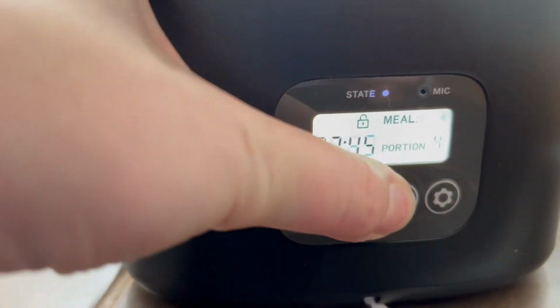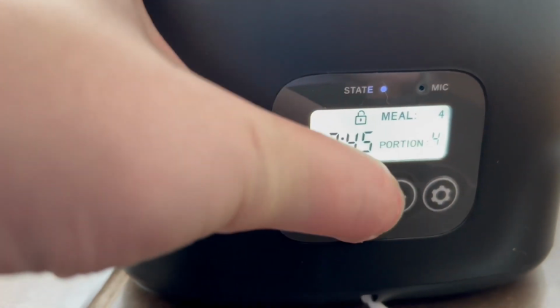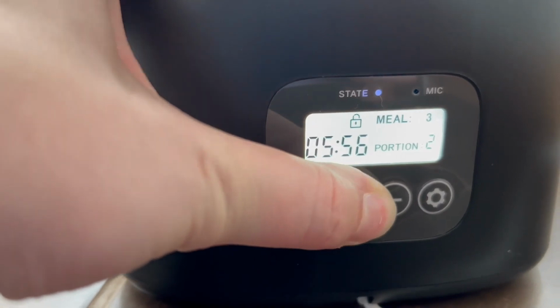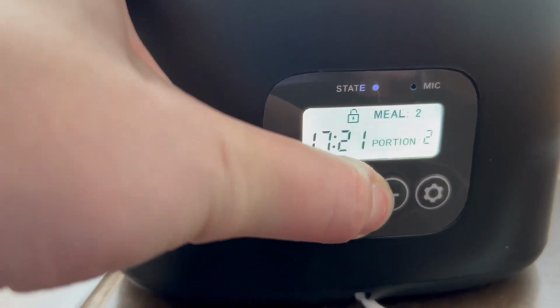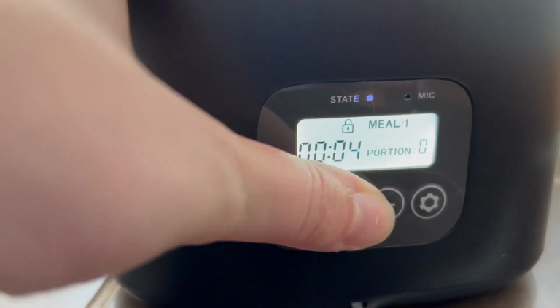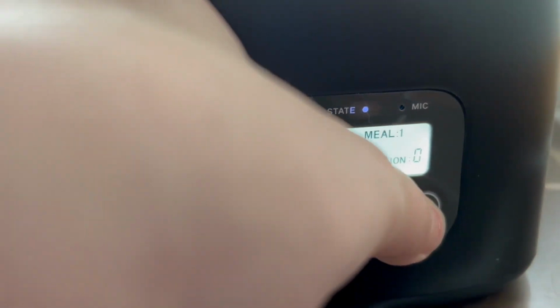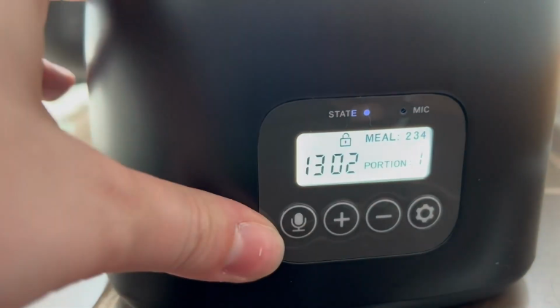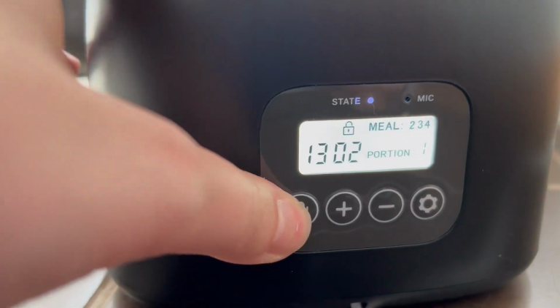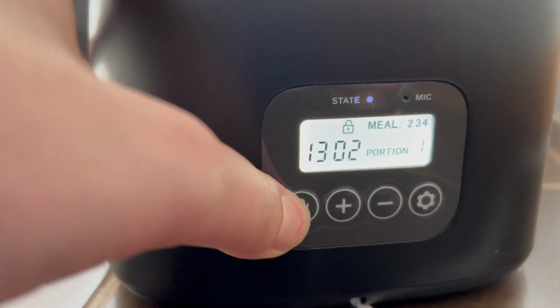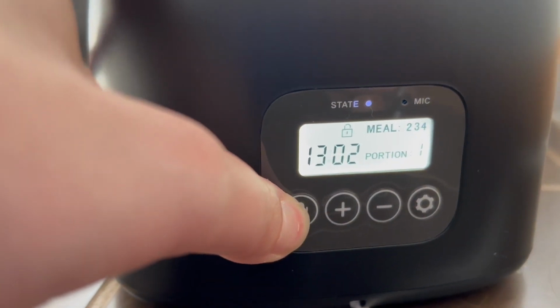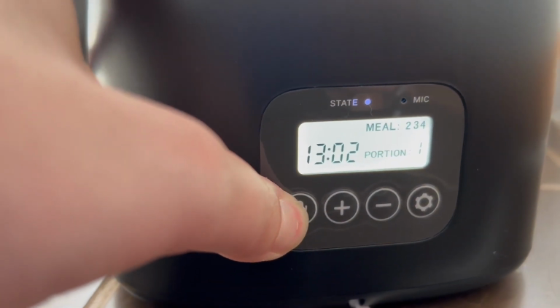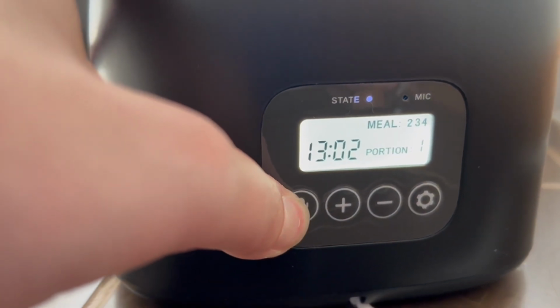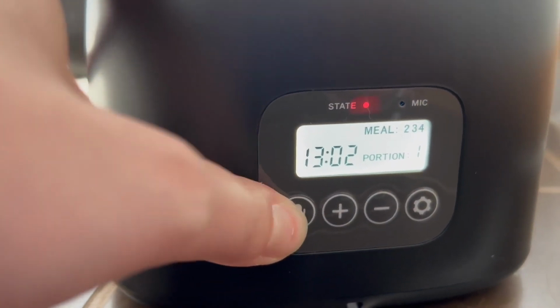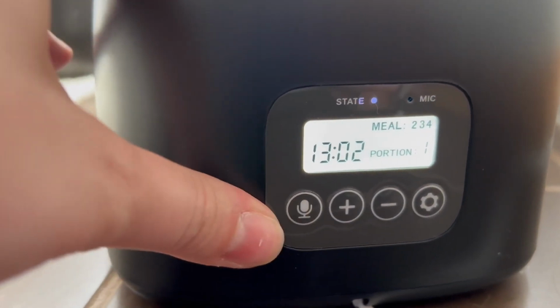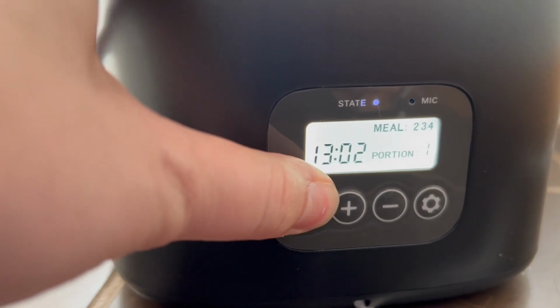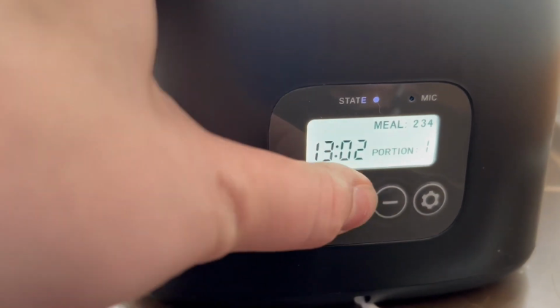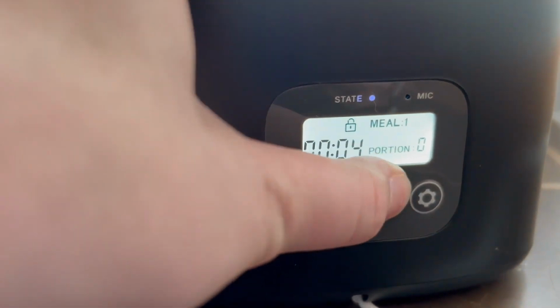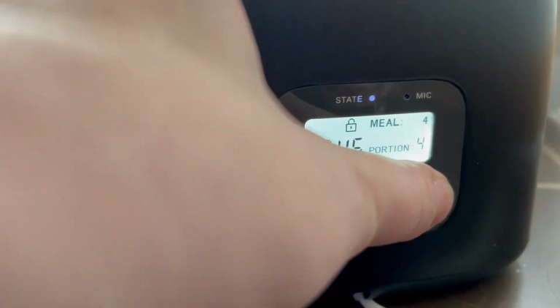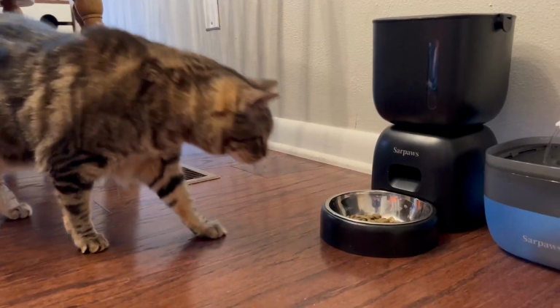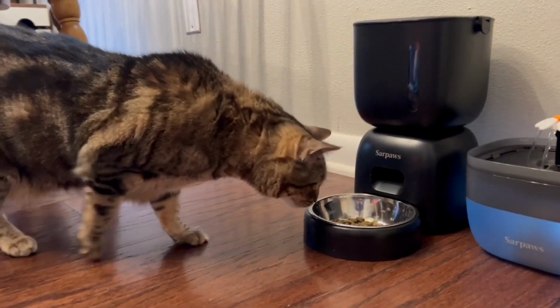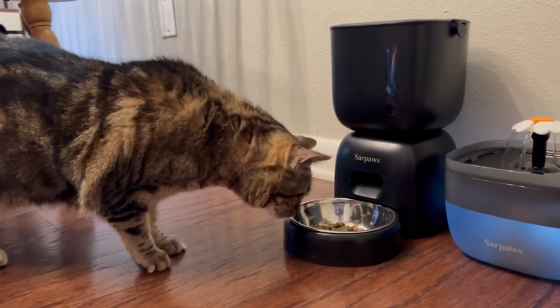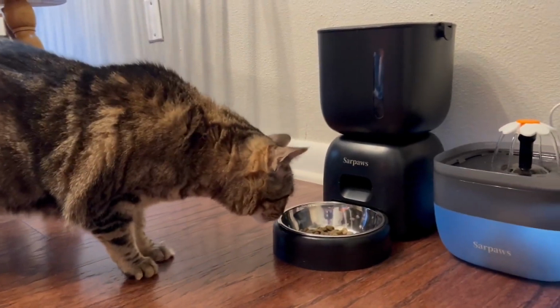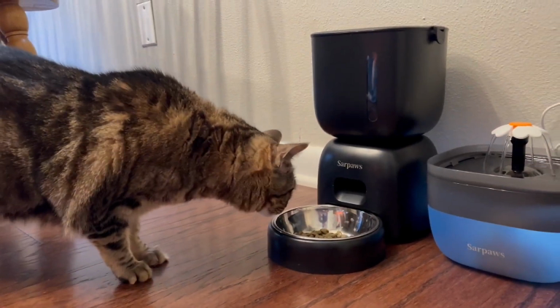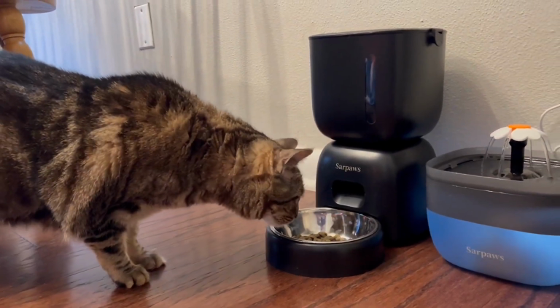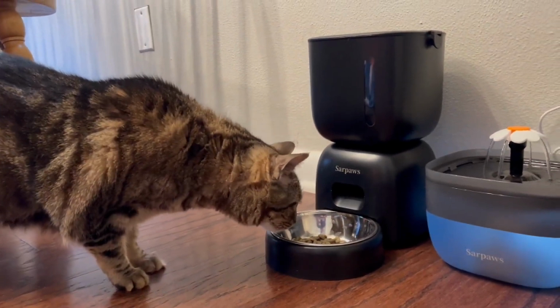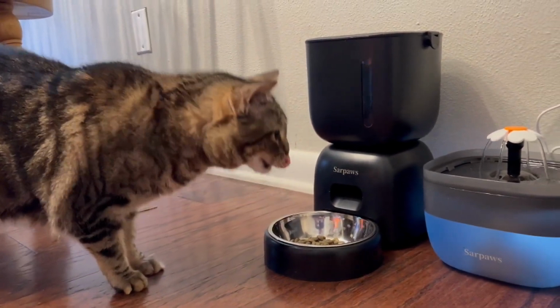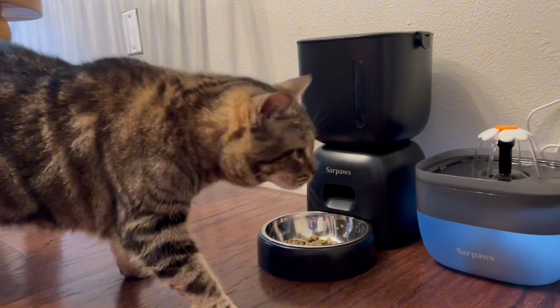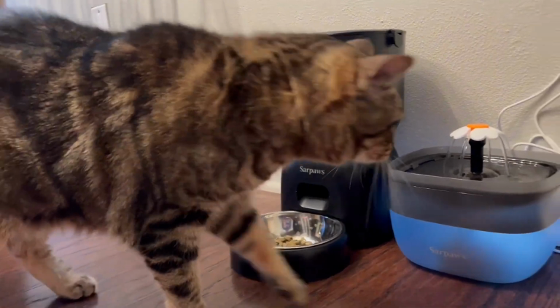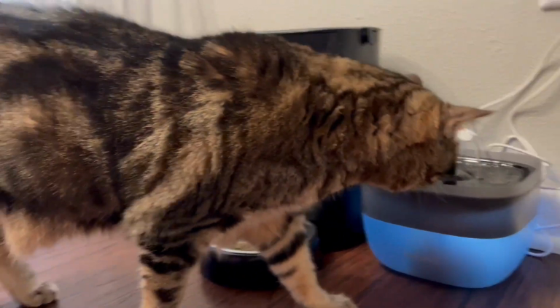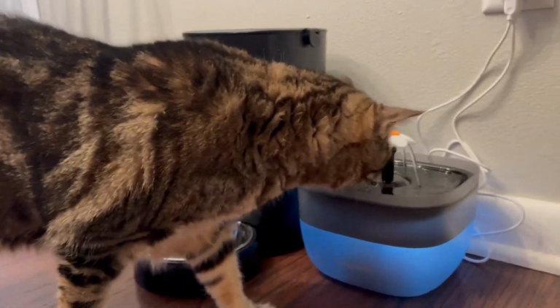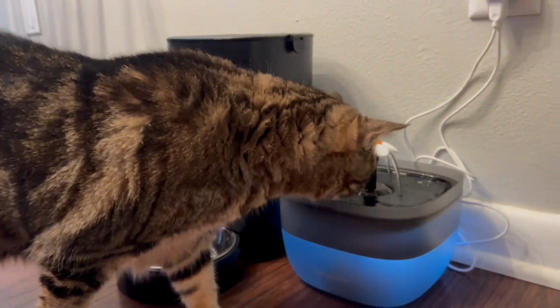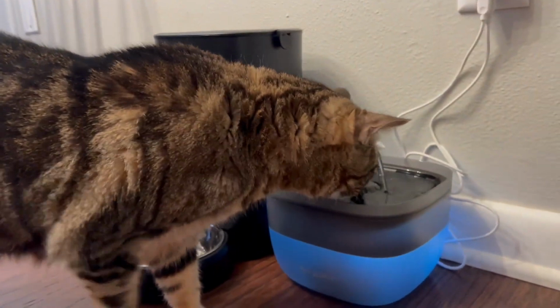The added bonus is that you can plug this device into the wall and it has a backup battery, so even if there is a power outage your kitty or your dog will still be fed. I am super thankful for the brand who sent this to me so I can share it with you, and we 10 out of 10 recommend.